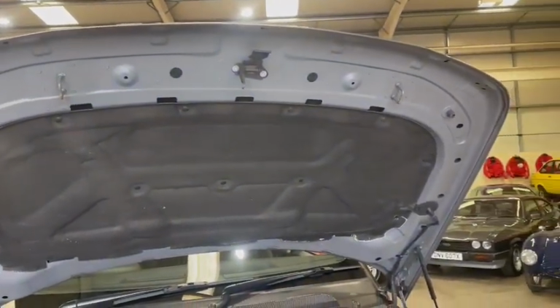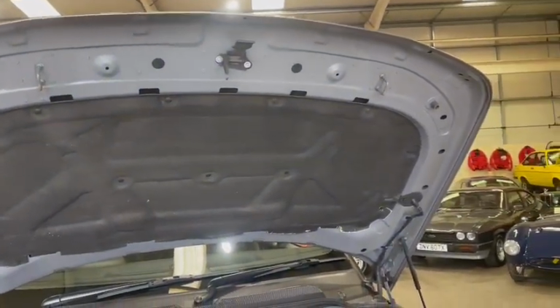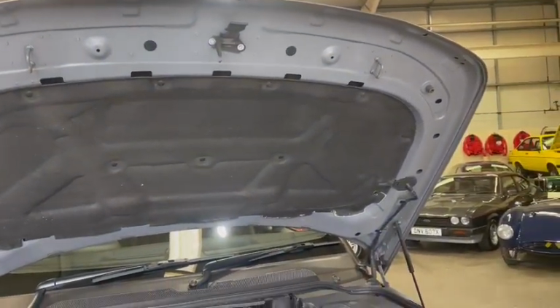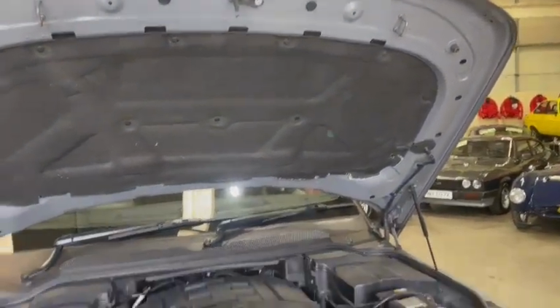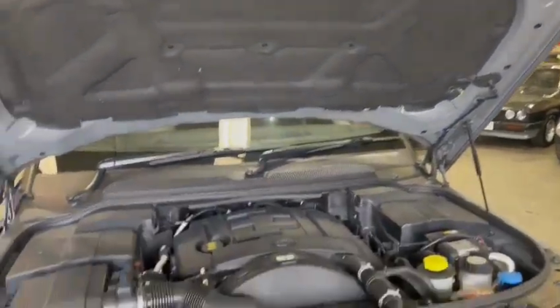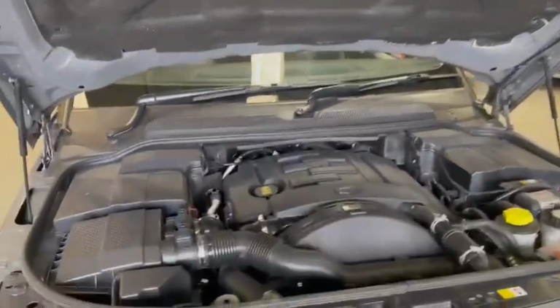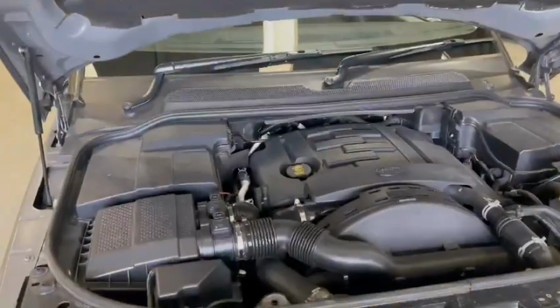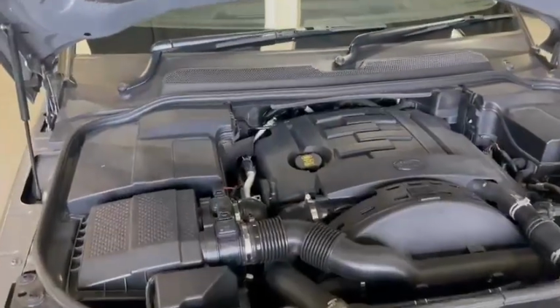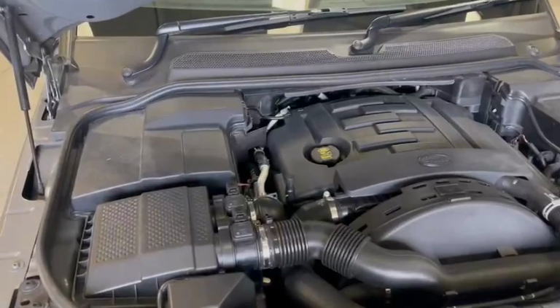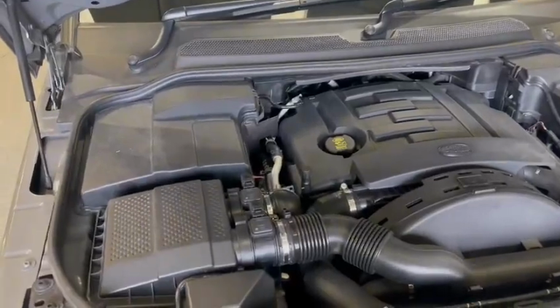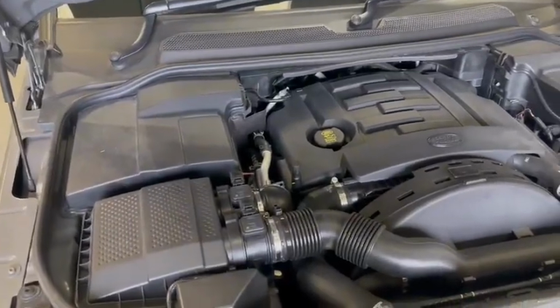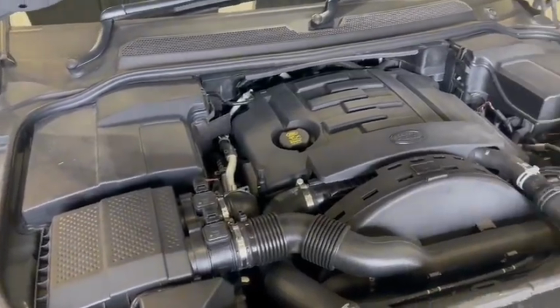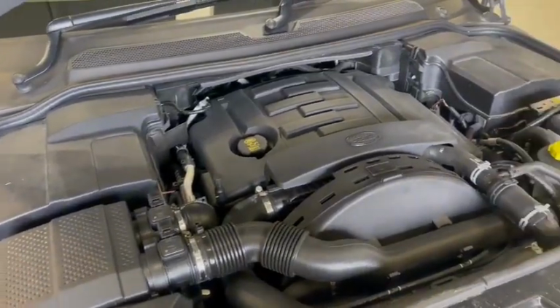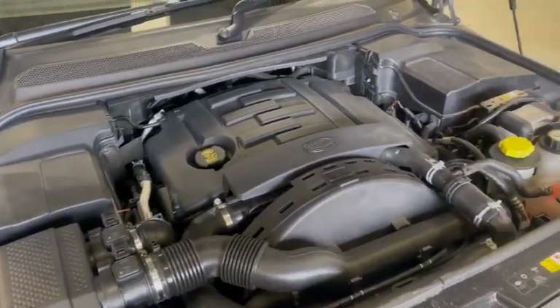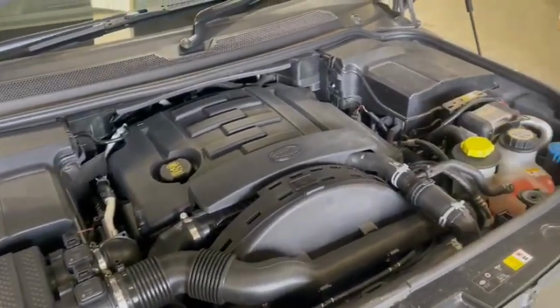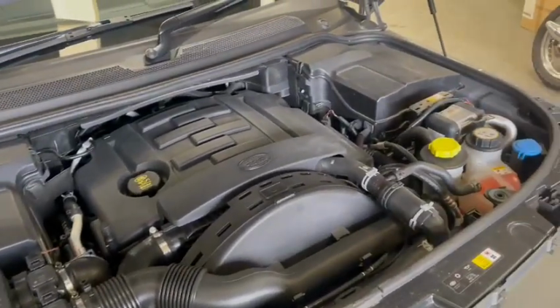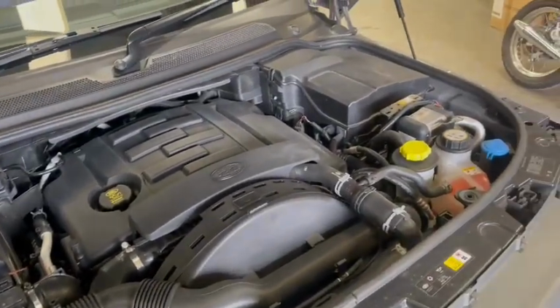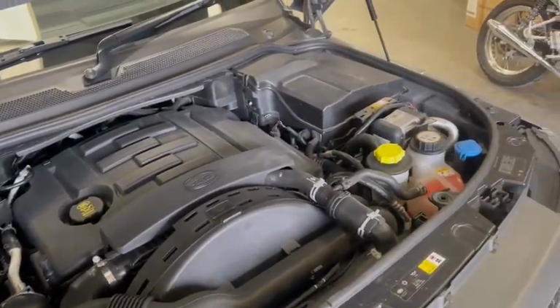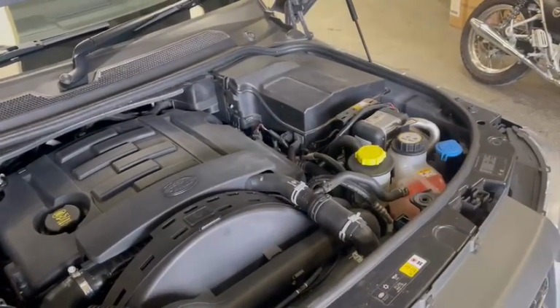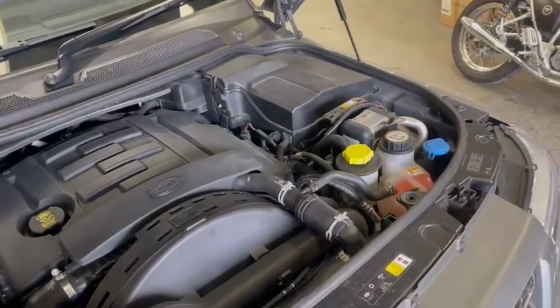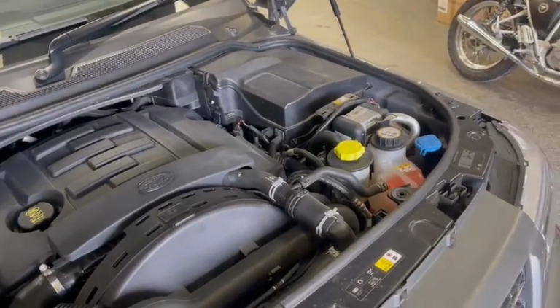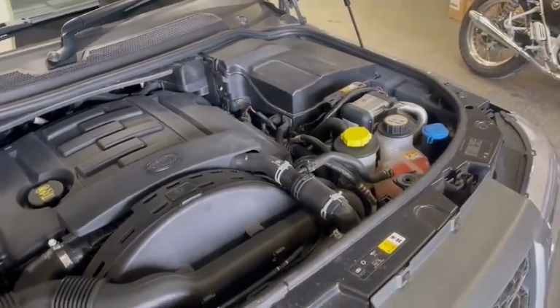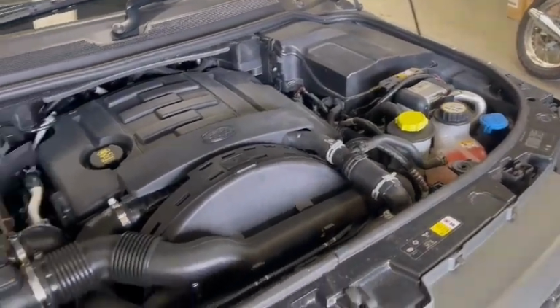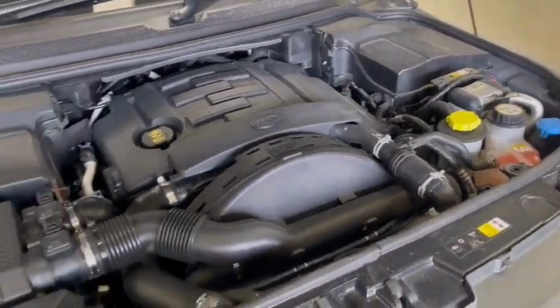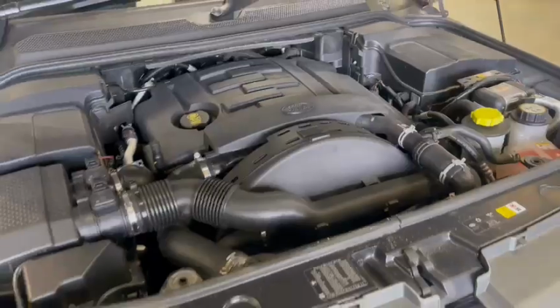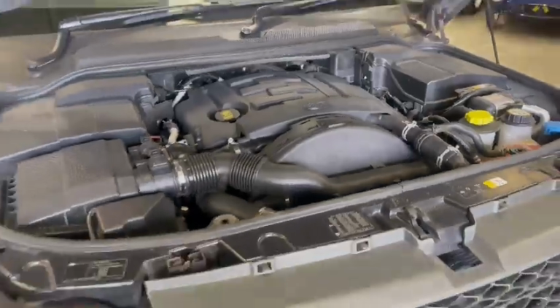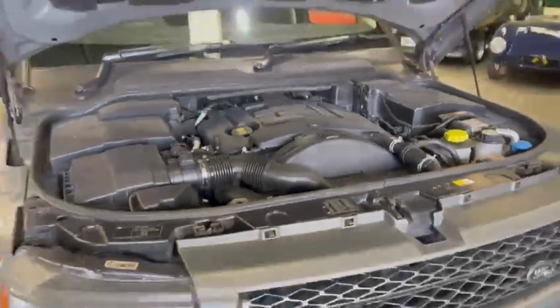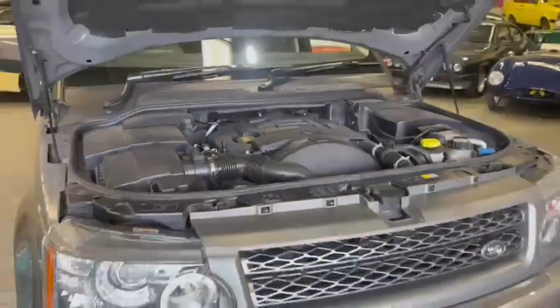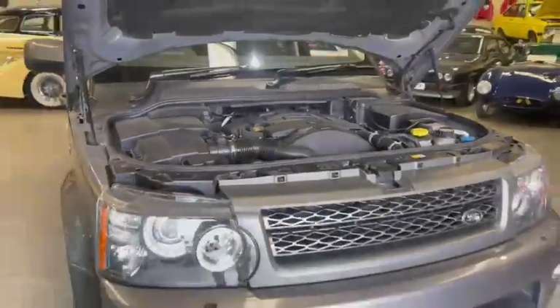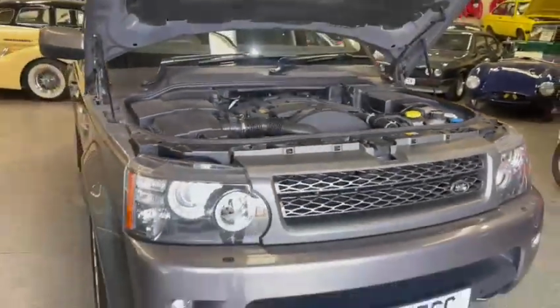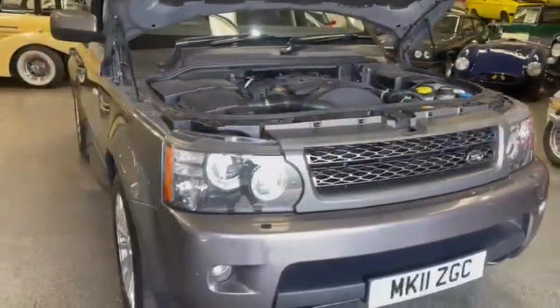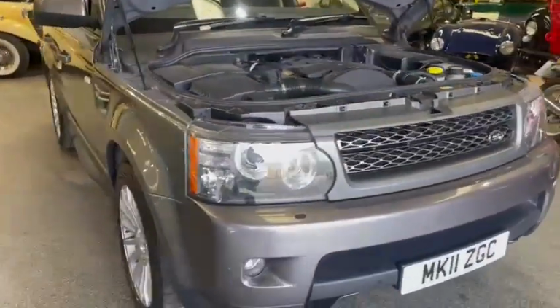Look at all that under the bonnet there — lovely sound deadening, all nice and tidy under the engine bay area. Everything is just as it should be really, really clean example.